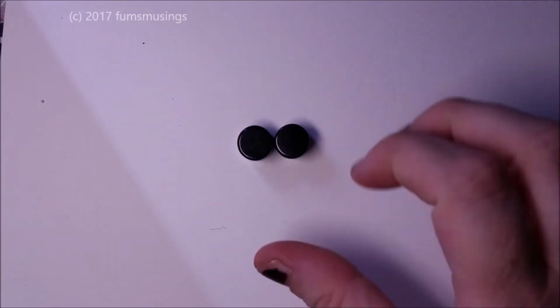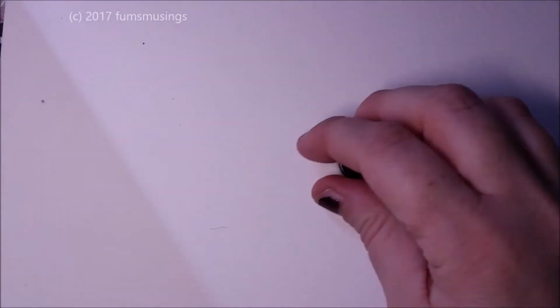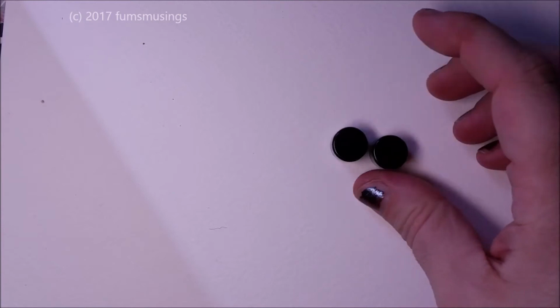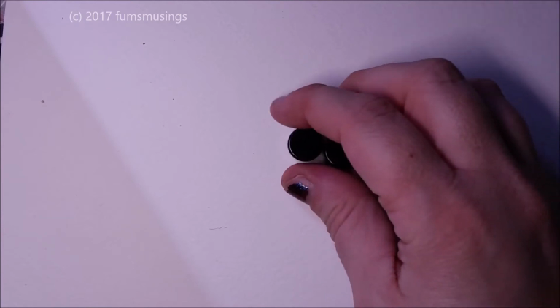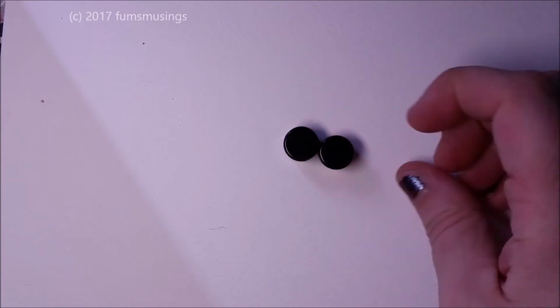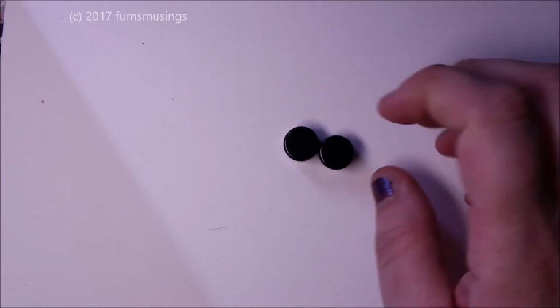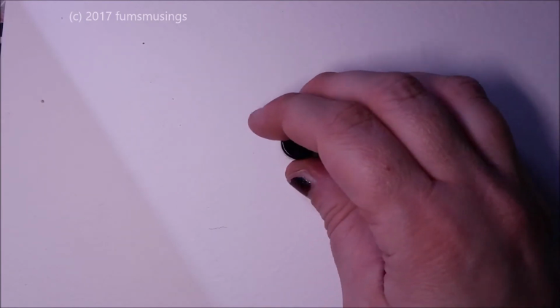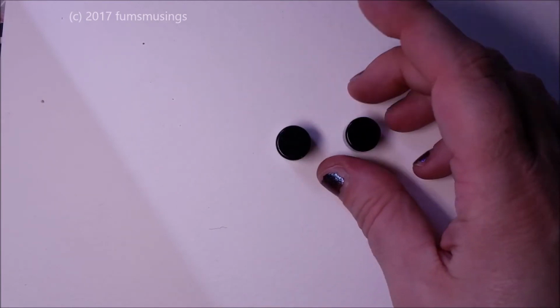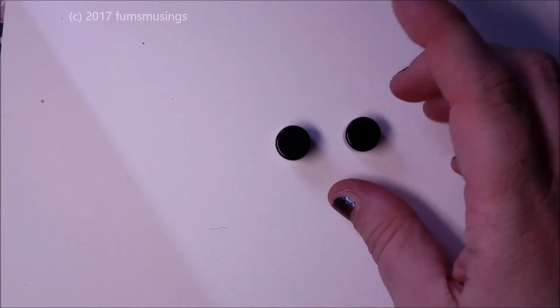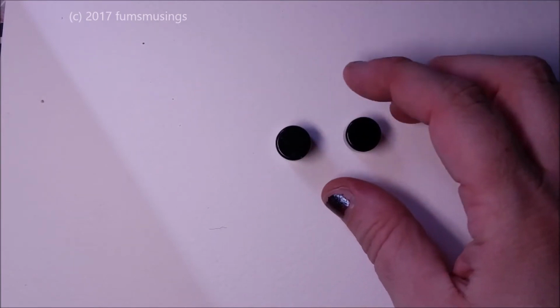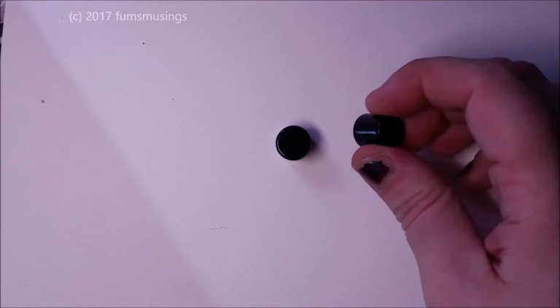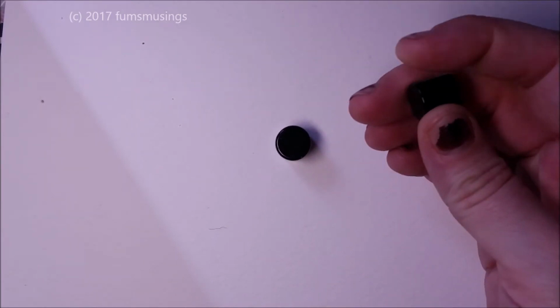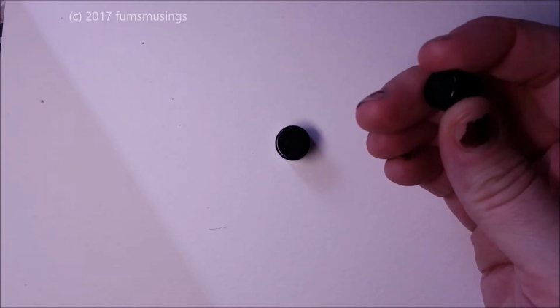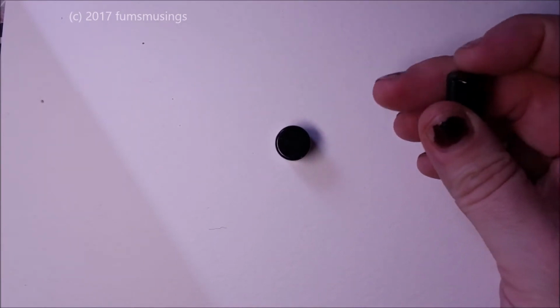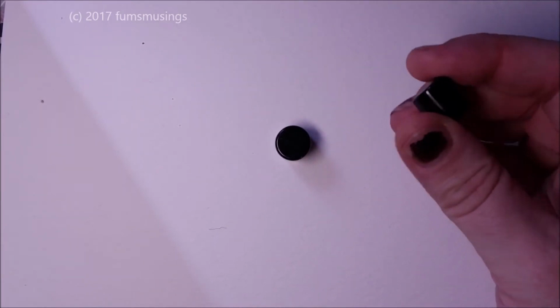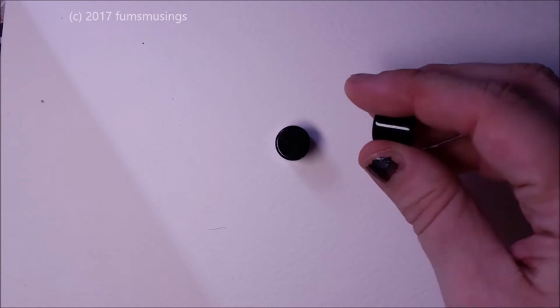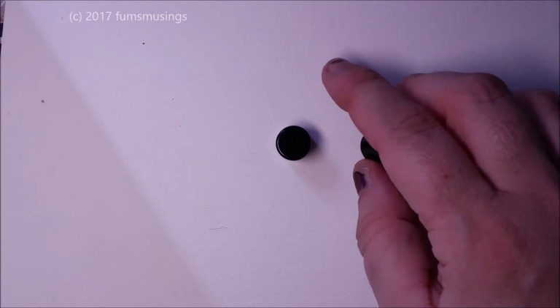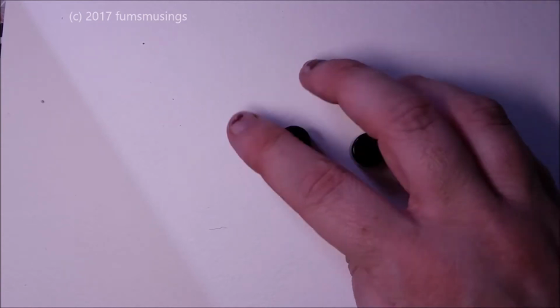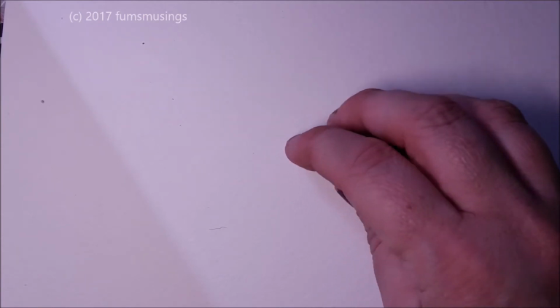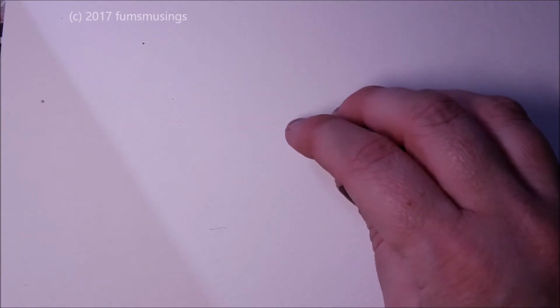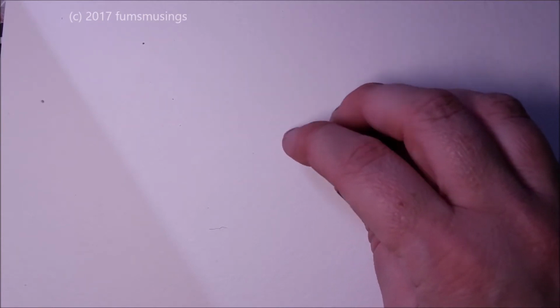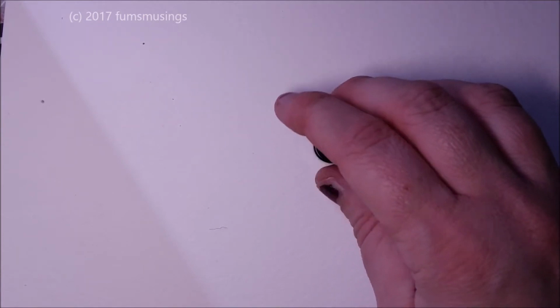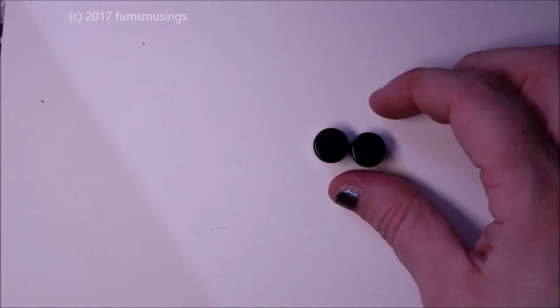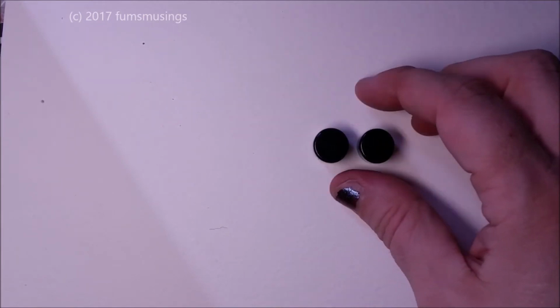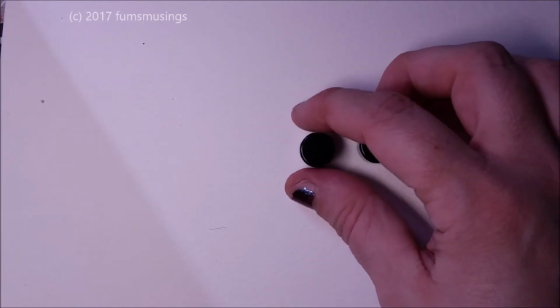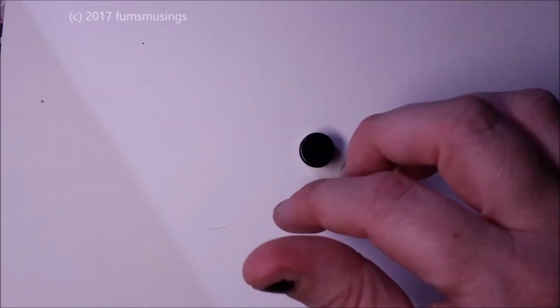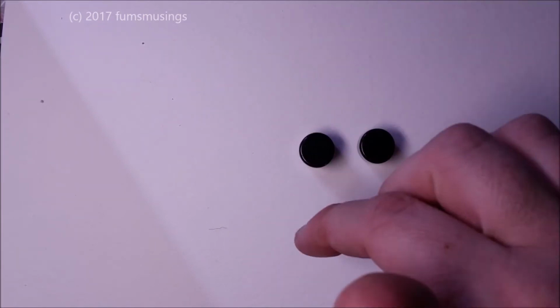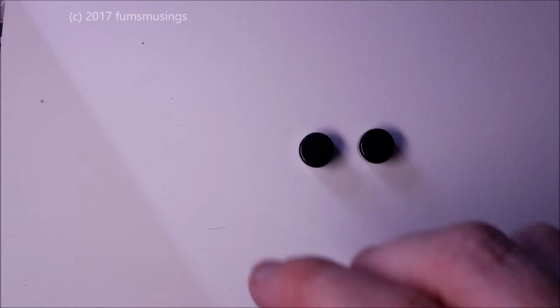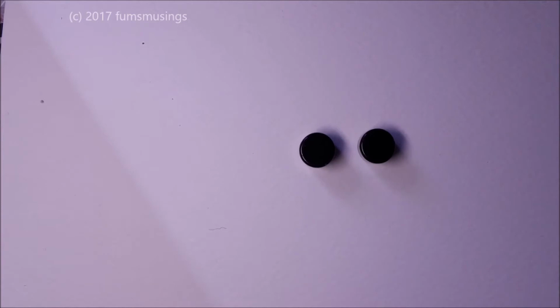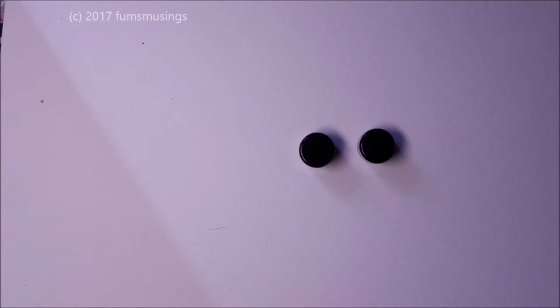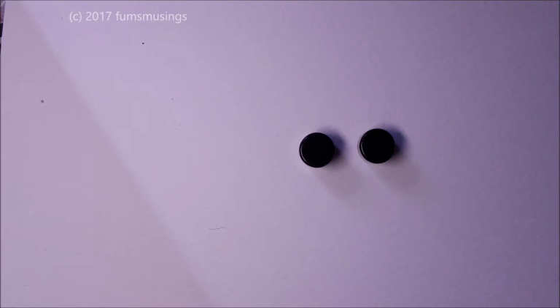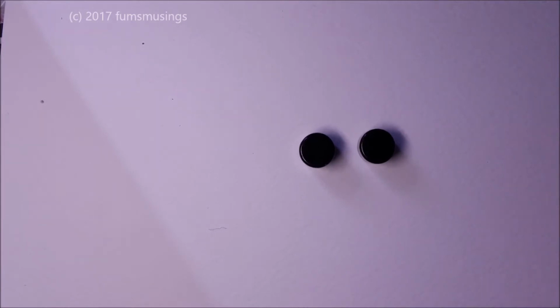Hi everyone, I thought I would show you my favorite current plugs. My ears are currently 12 millimeters, which is half inch or something like that. I can't remember — I'll put the exact measurements in the description, but it's 12 millimeters.